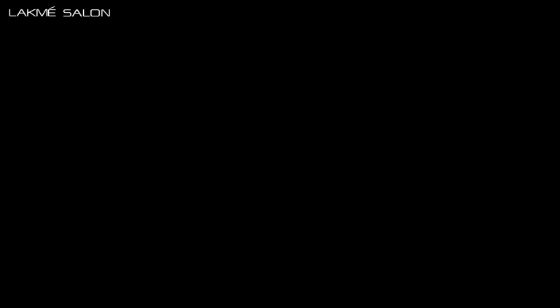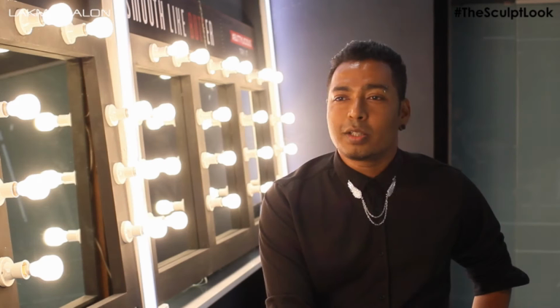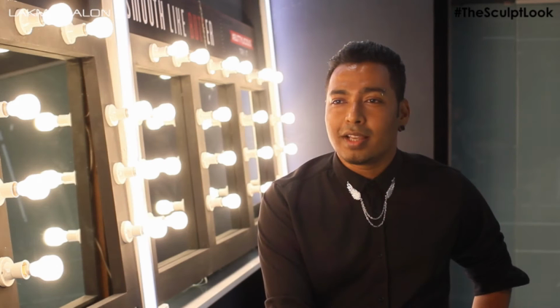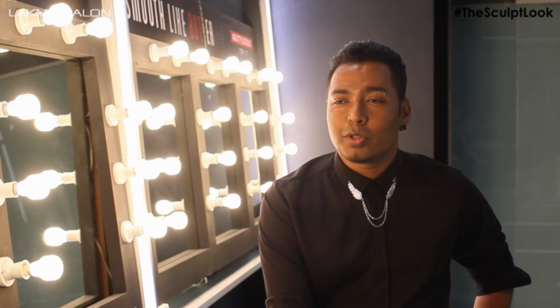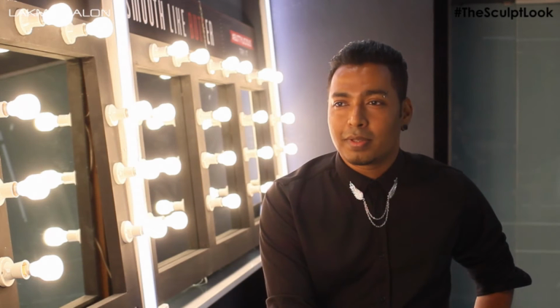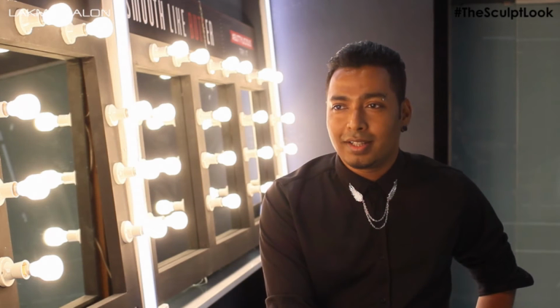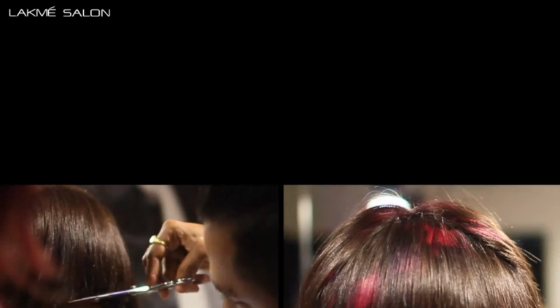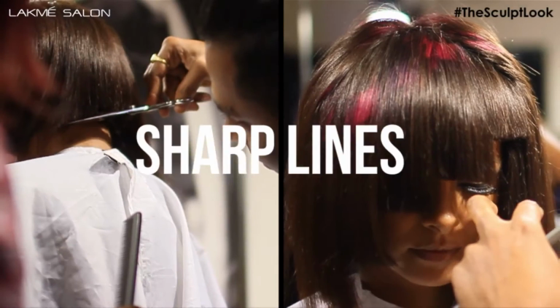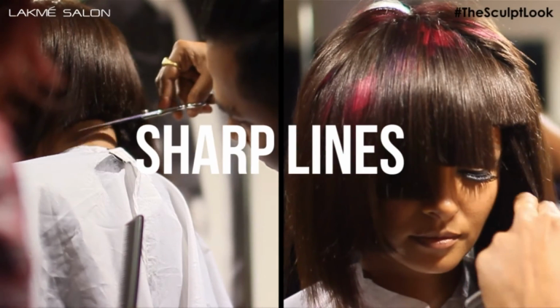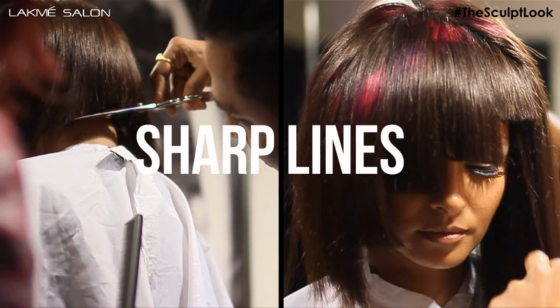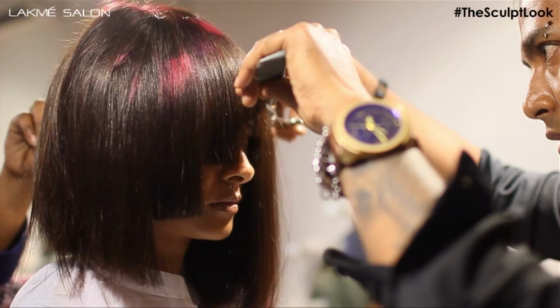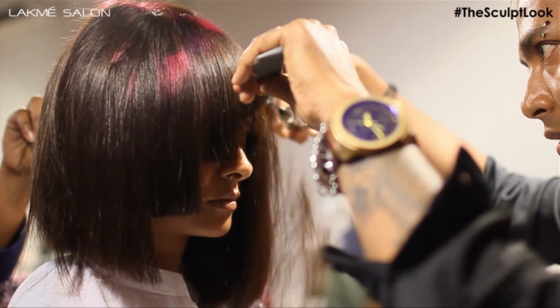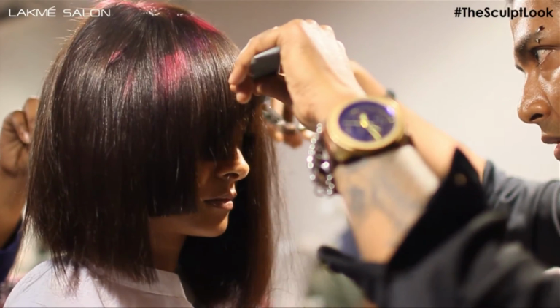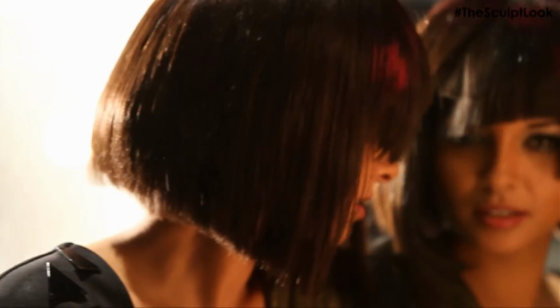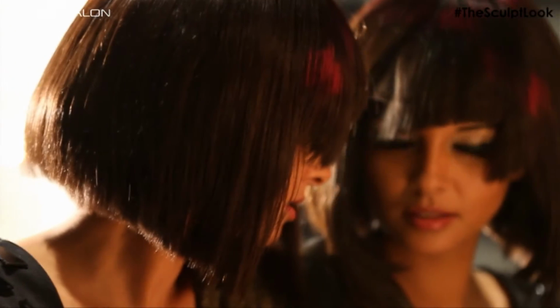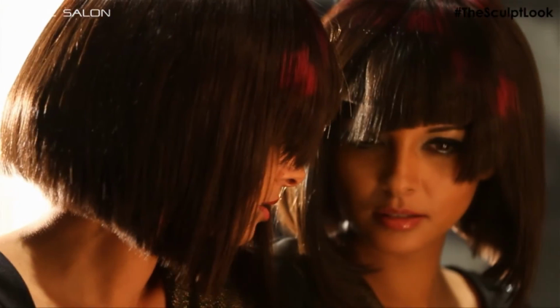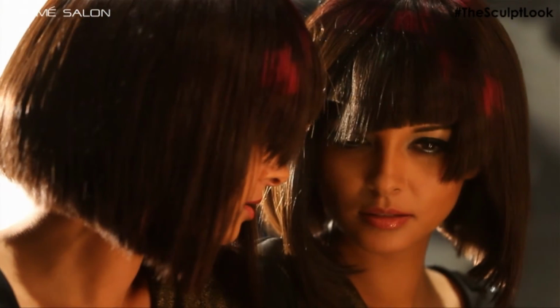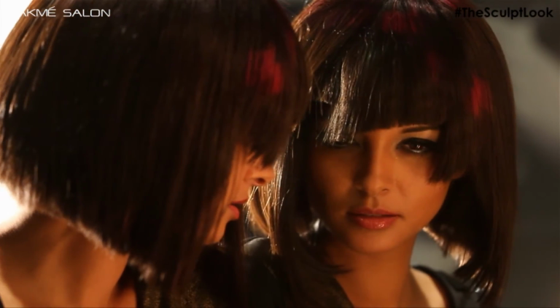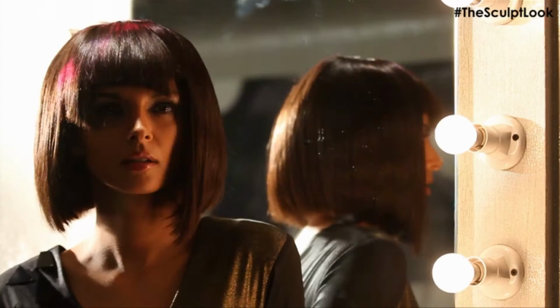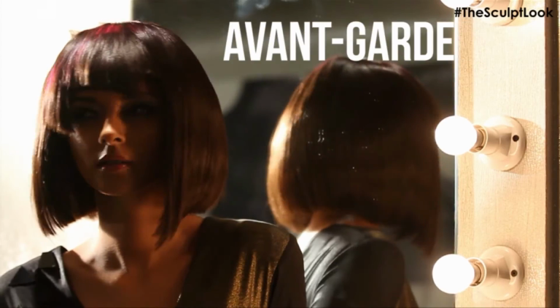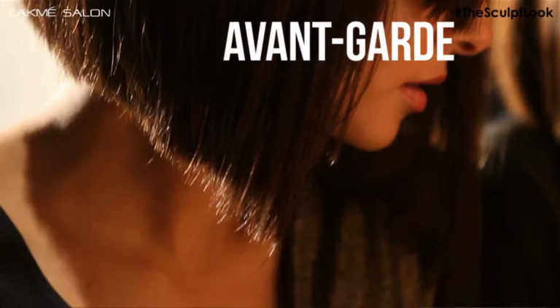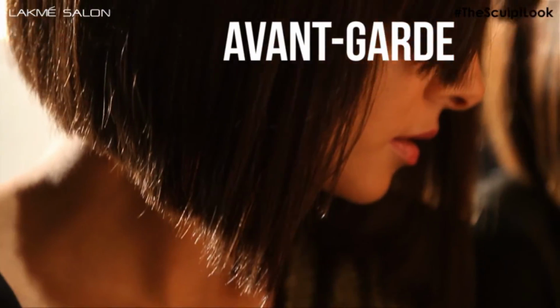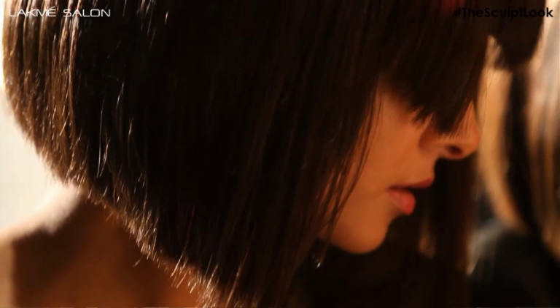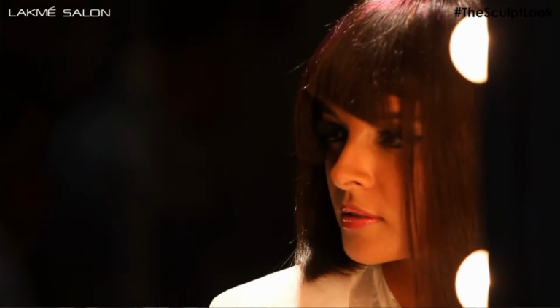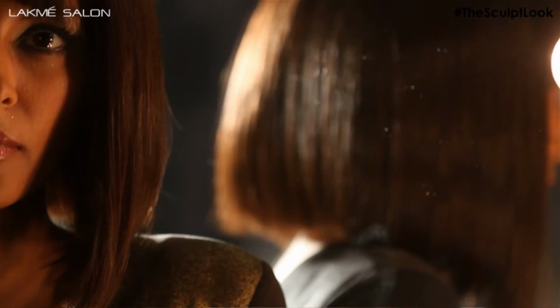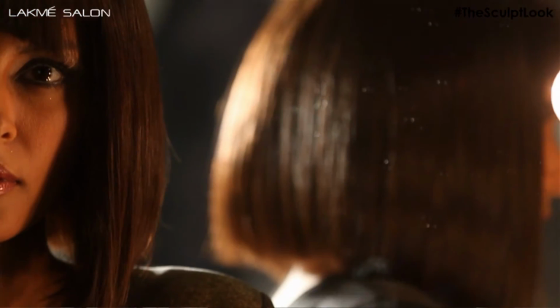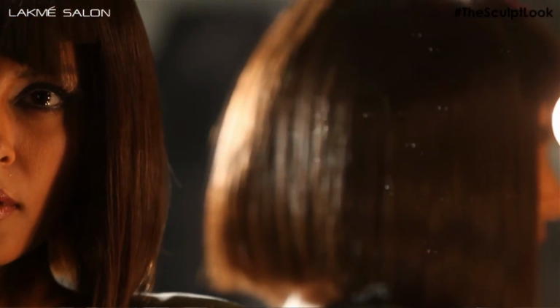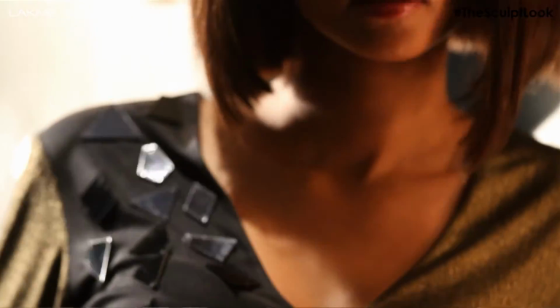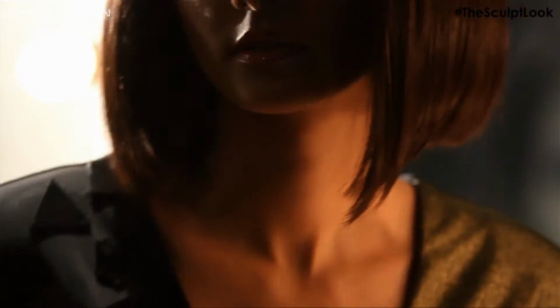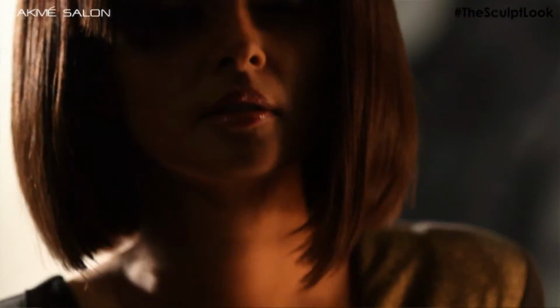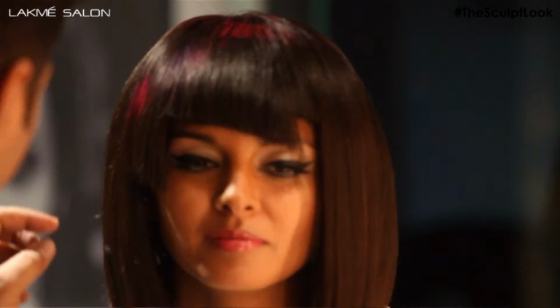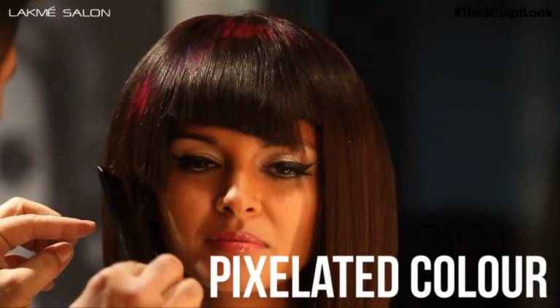This look has the sharpest lines — the most avant-garde look, with straight lines and pixelated colour.